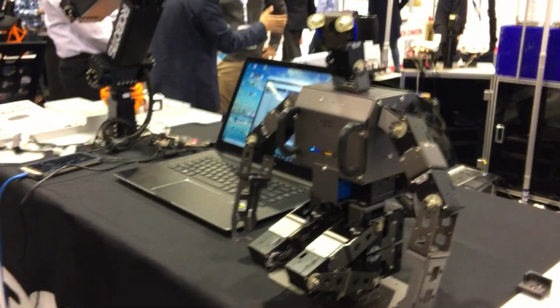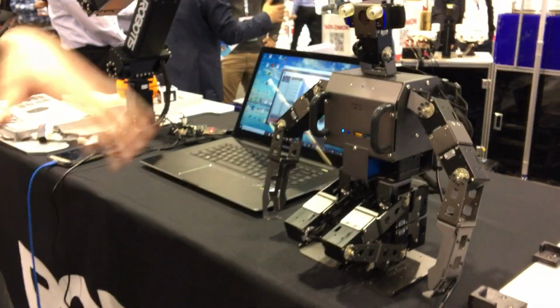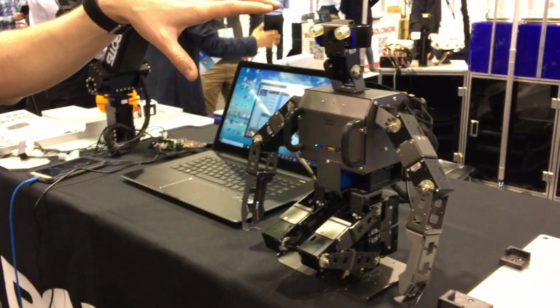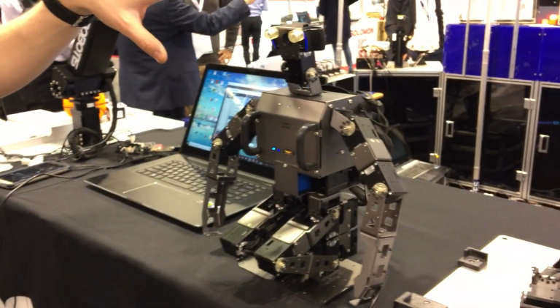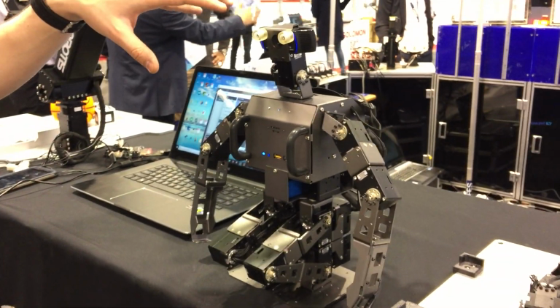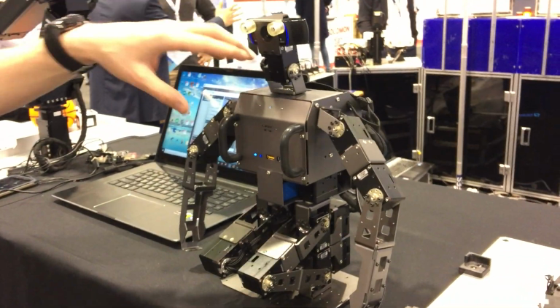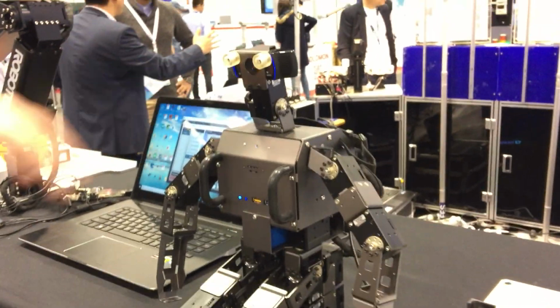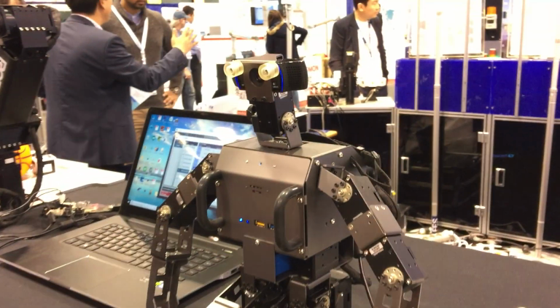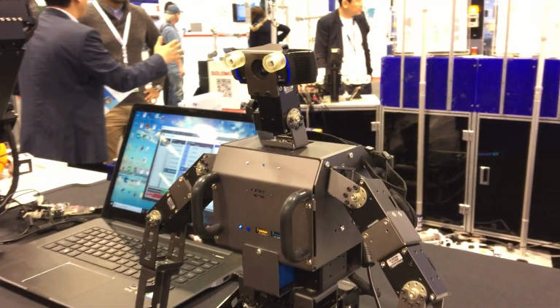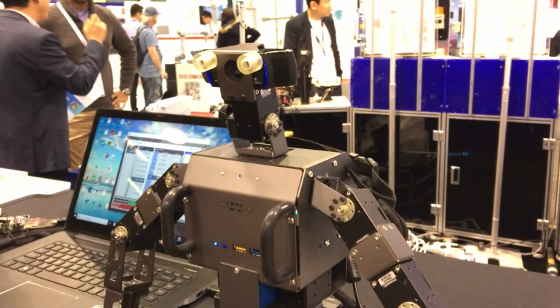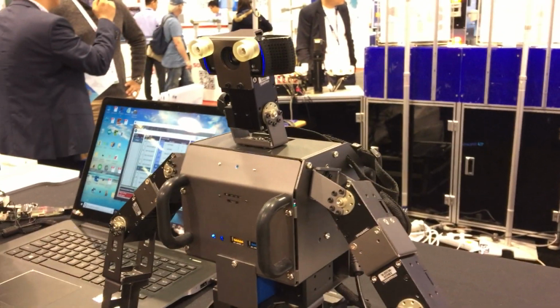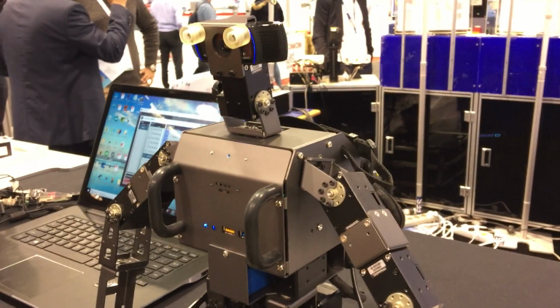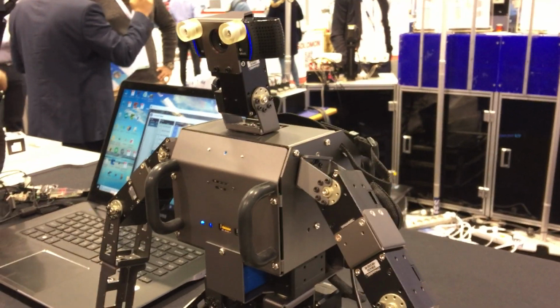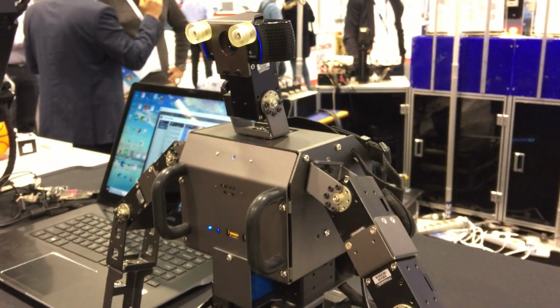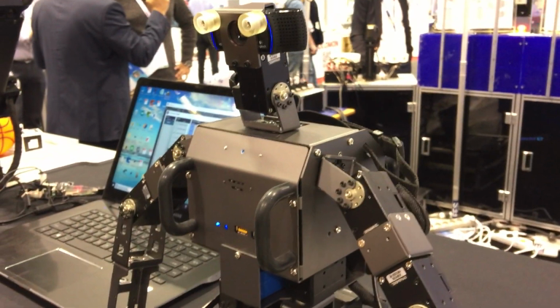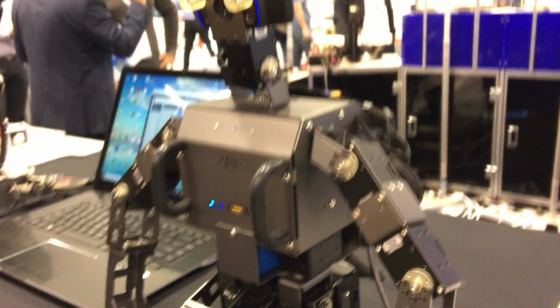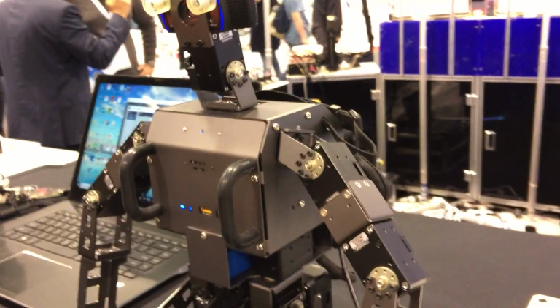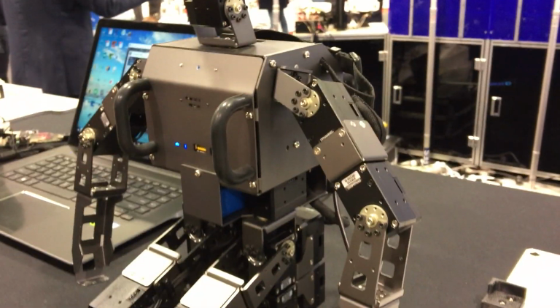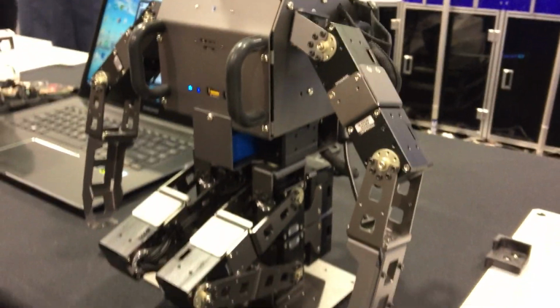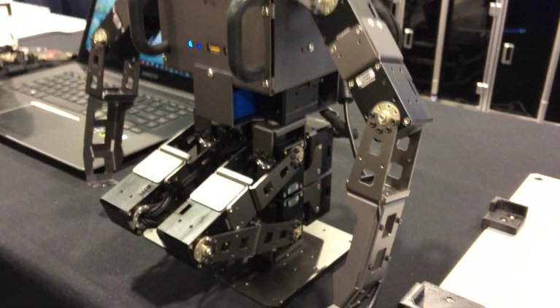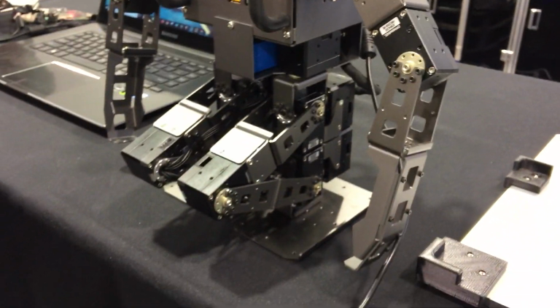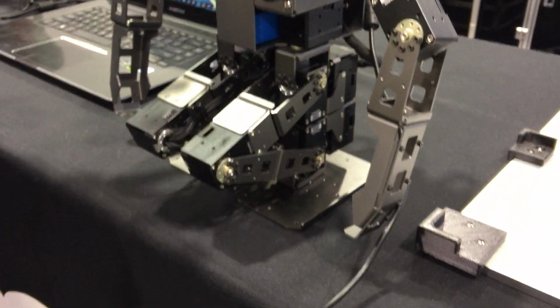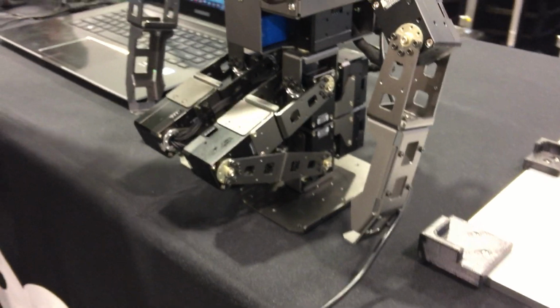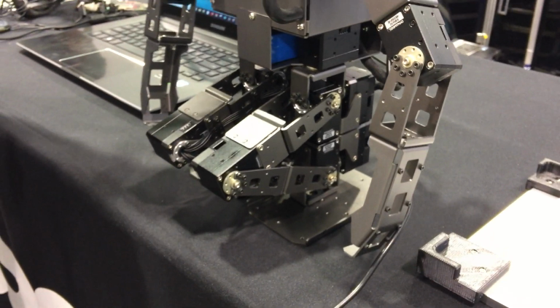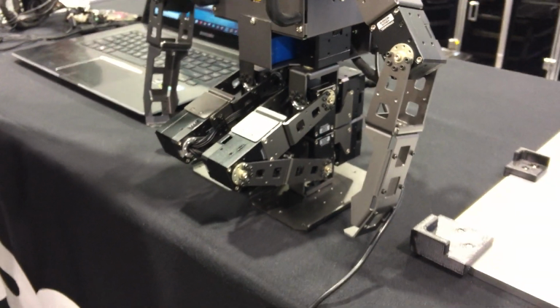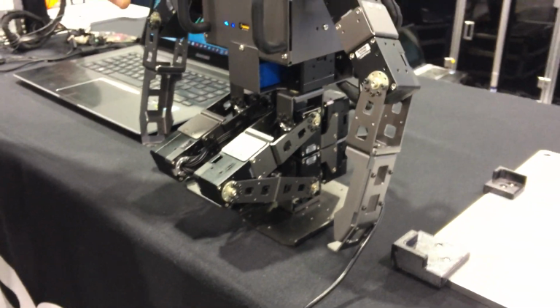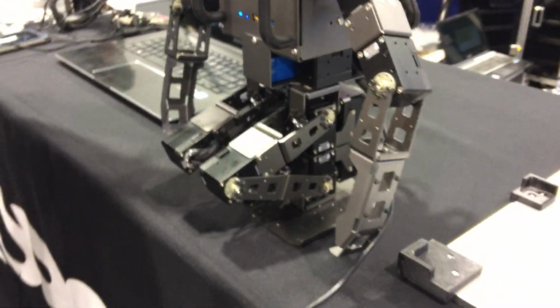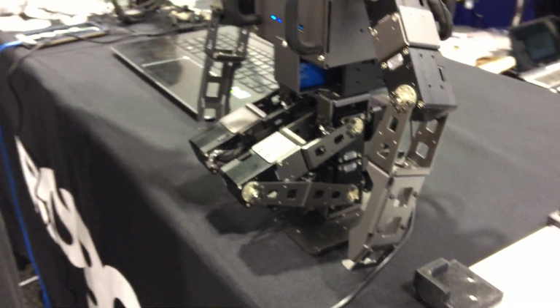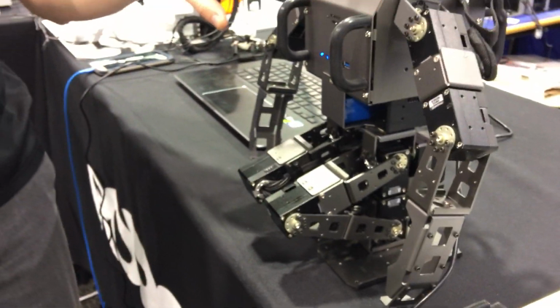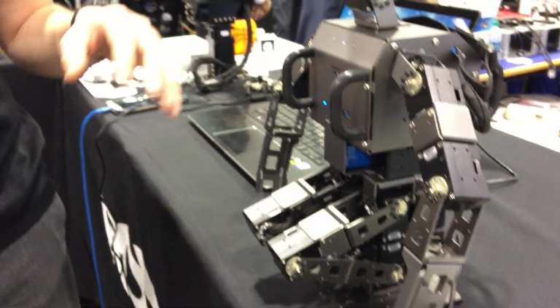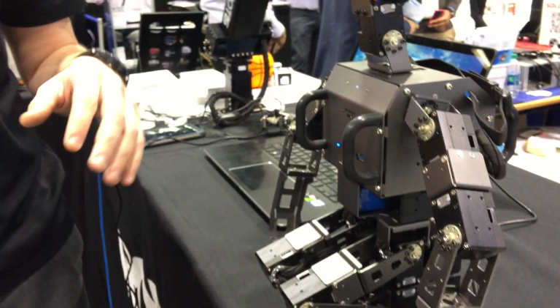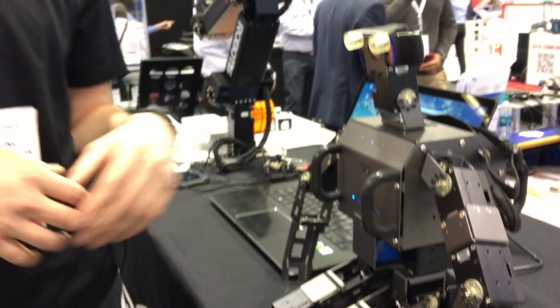Starting out at the child scale of competition, he's about 18 to 20 inches tall. Teams will use this for research and development before scaling up to Thormang, which is our full-size humanoid robot.